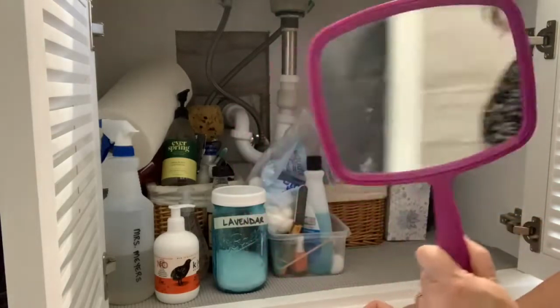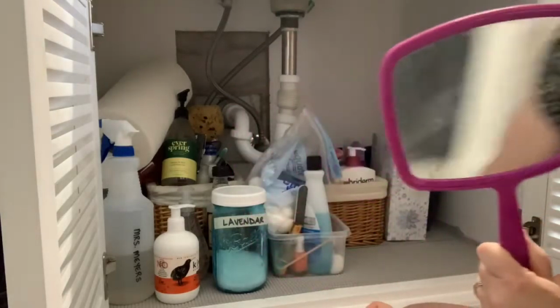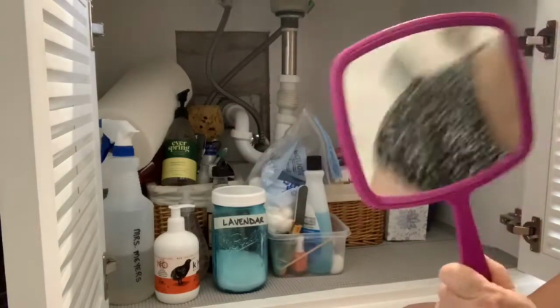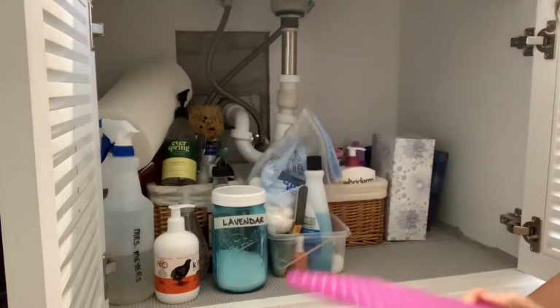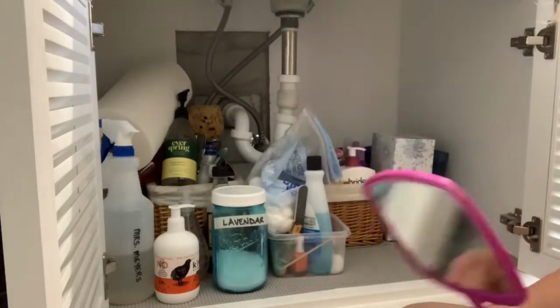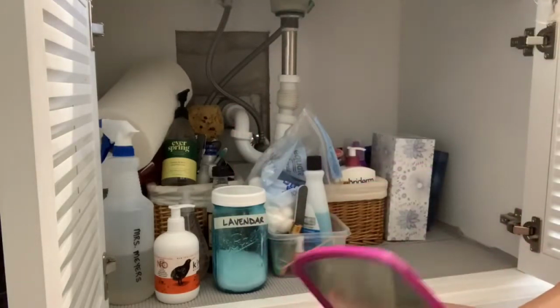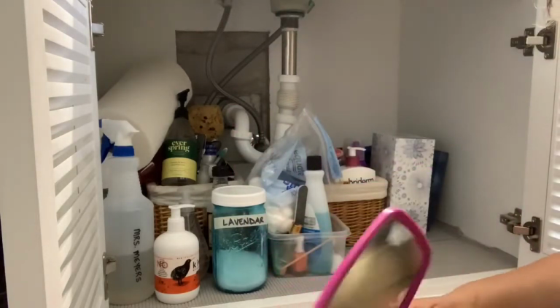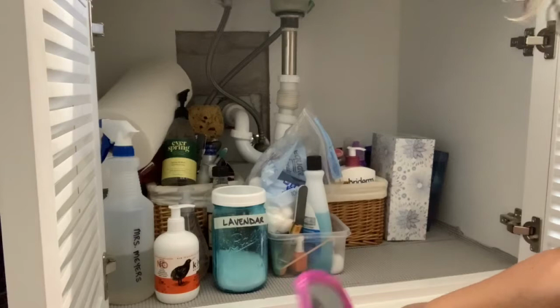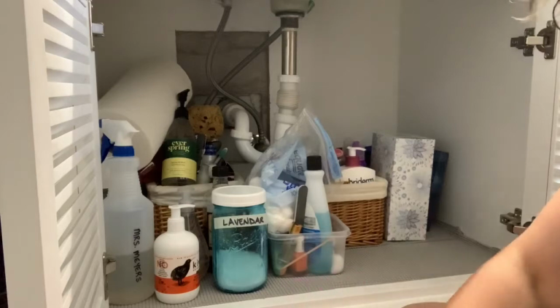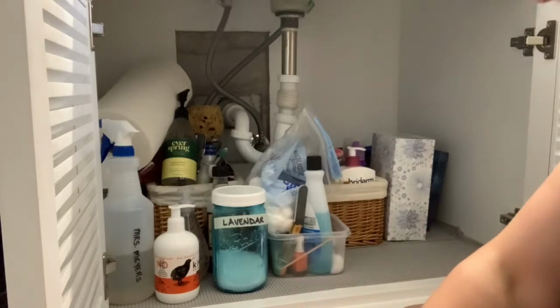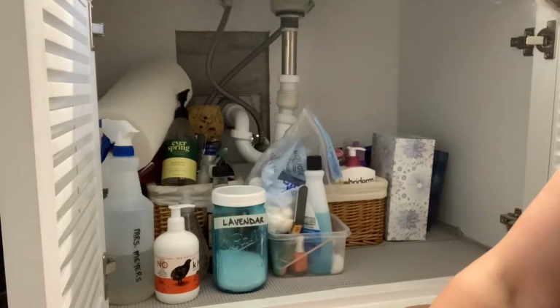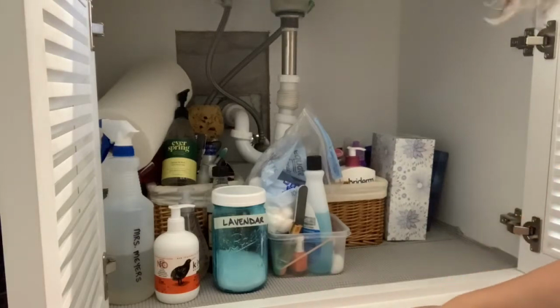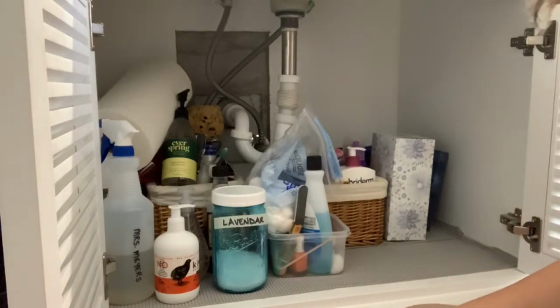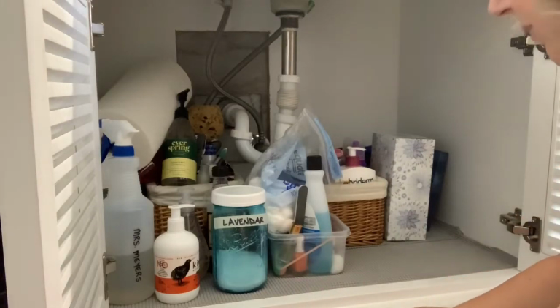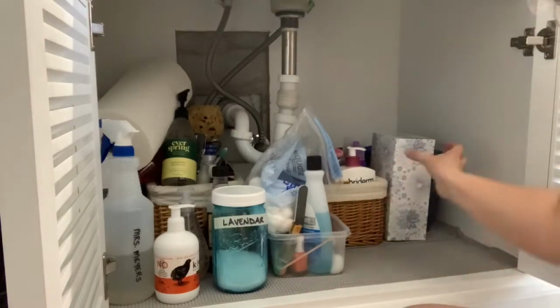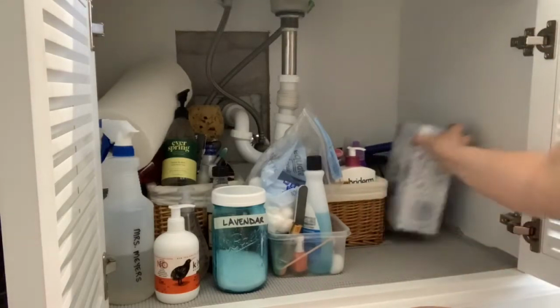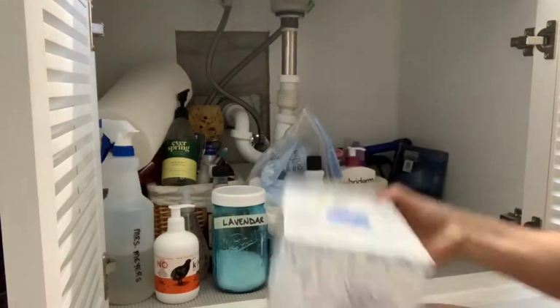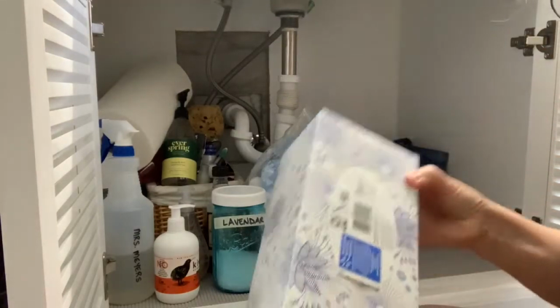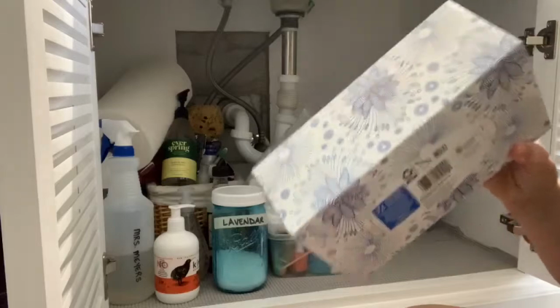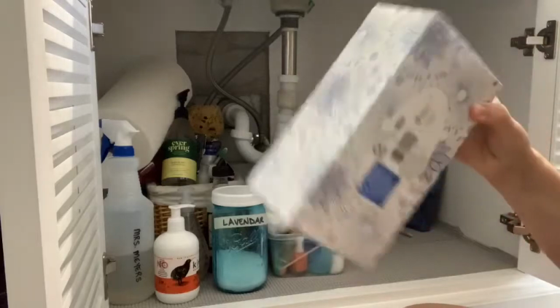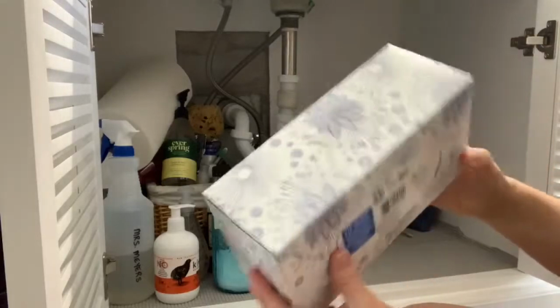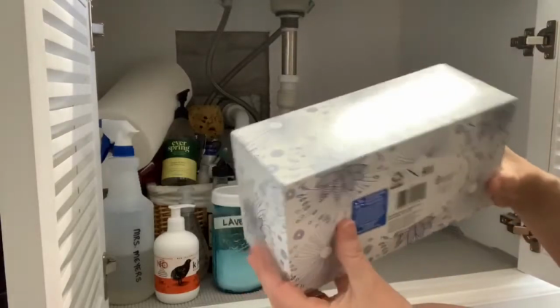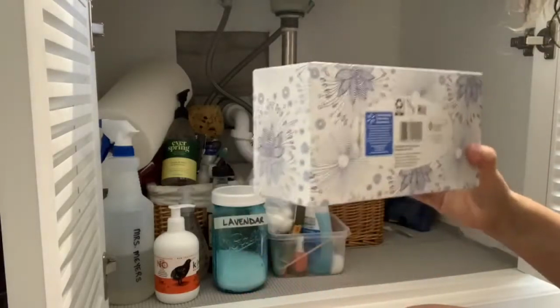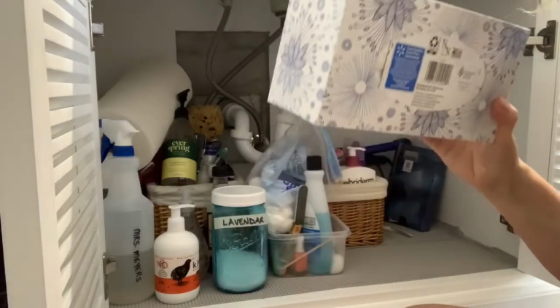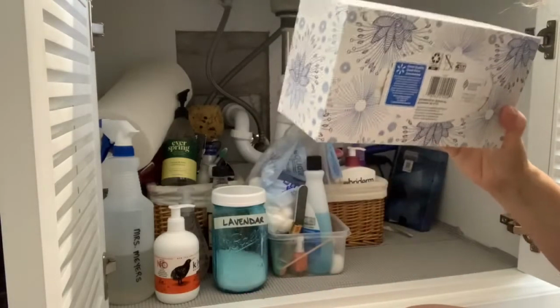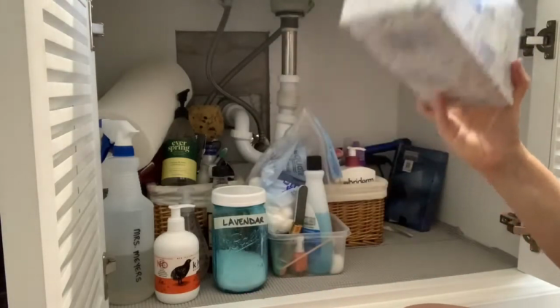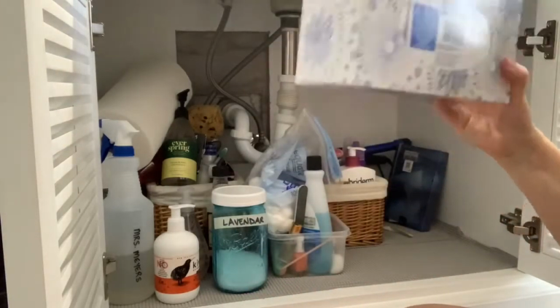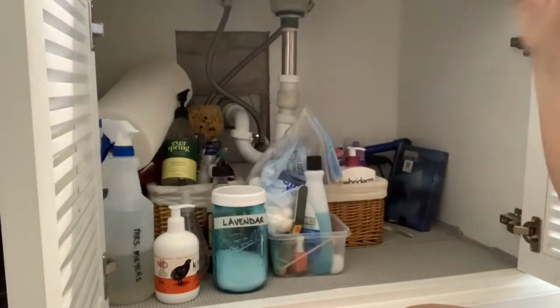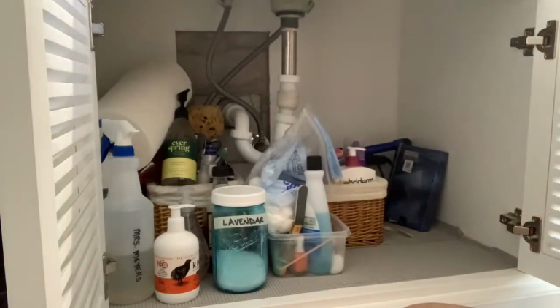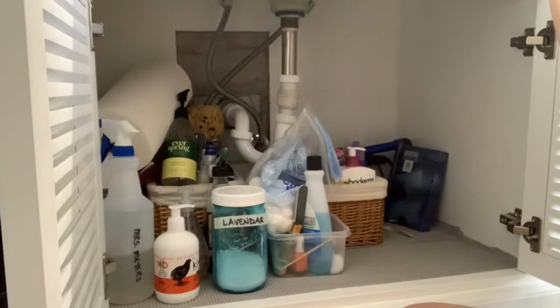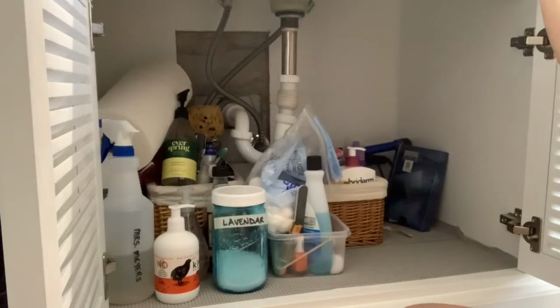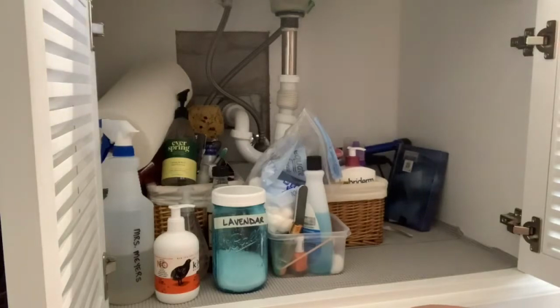My handy dandy mirror — I call it my rear view mirror — I use every day when I do my hair, so we'll put that back in there. This tissue box can be relocated; I keep tissues on the closet shelf, so I'll put that up there.